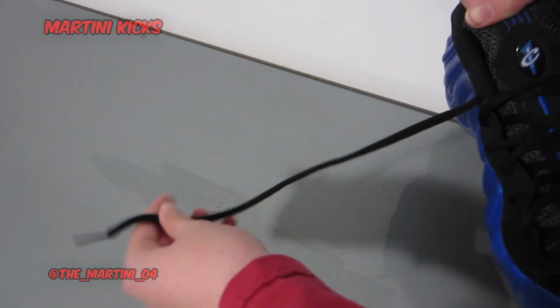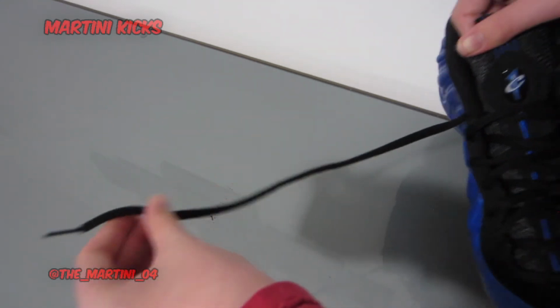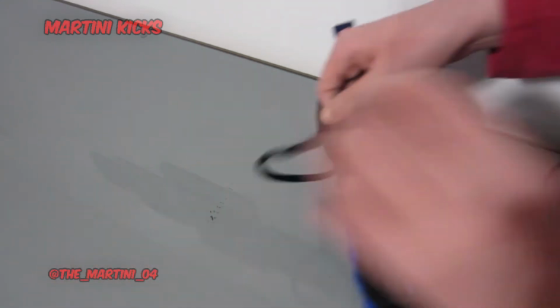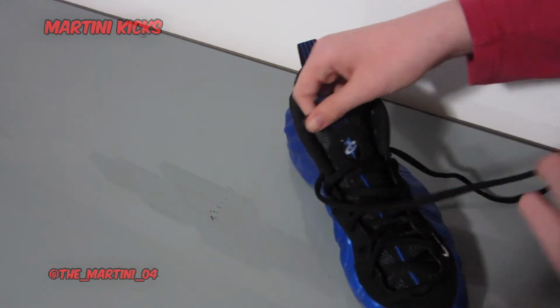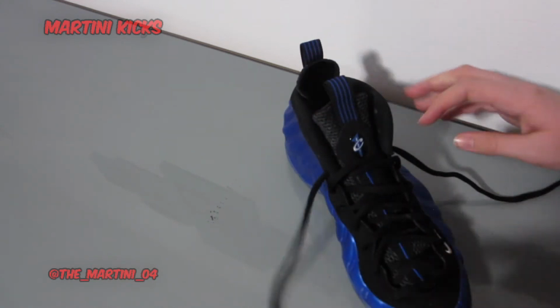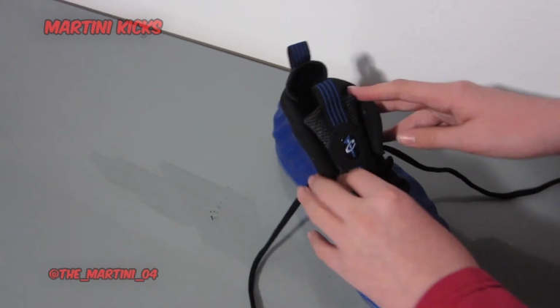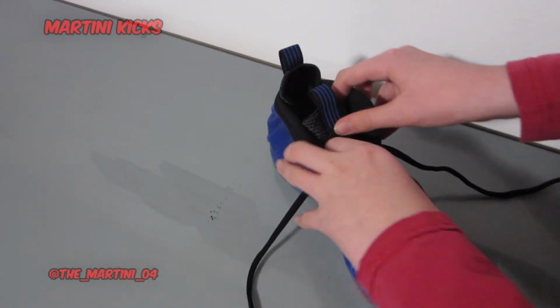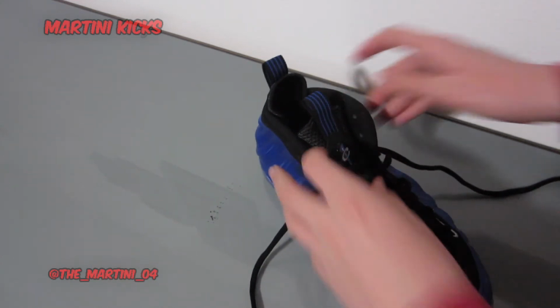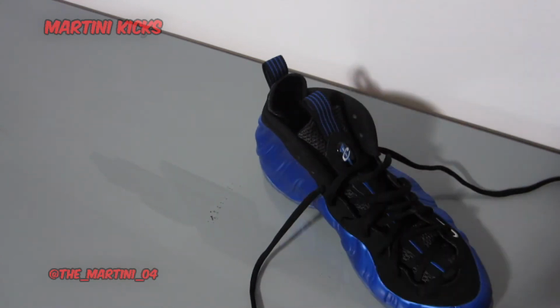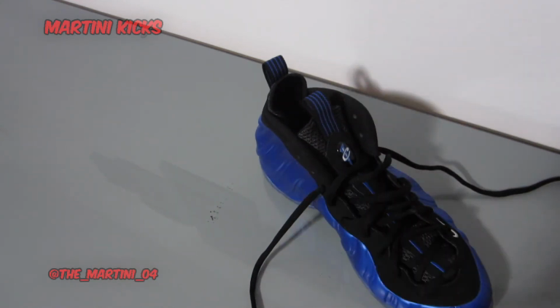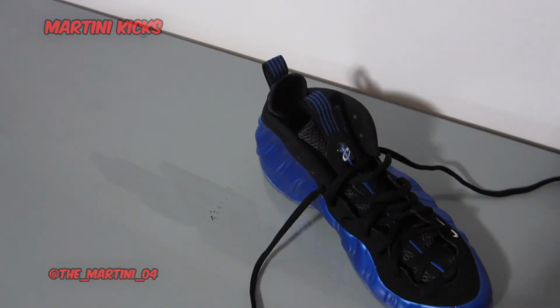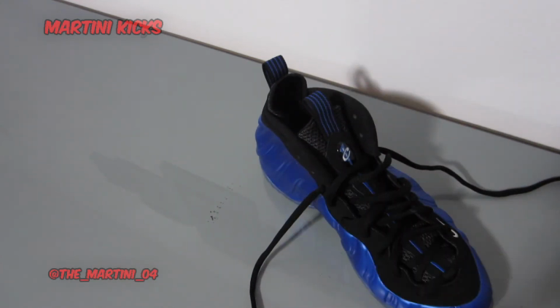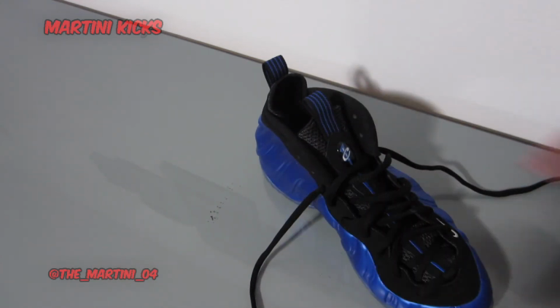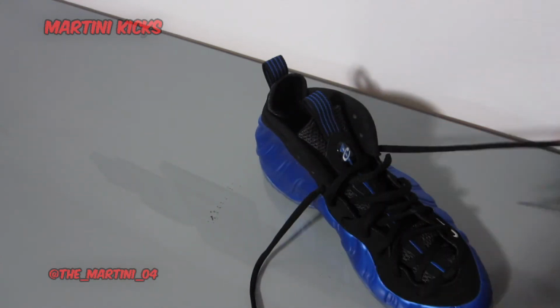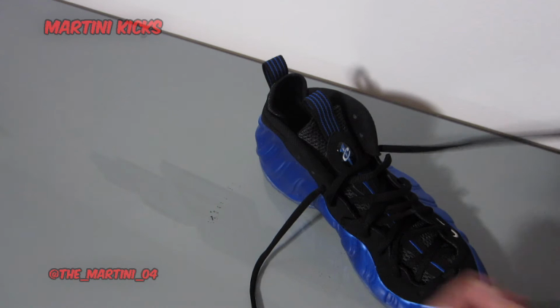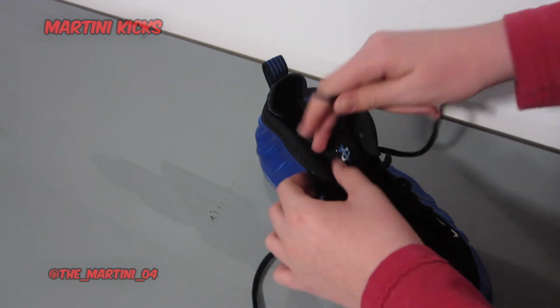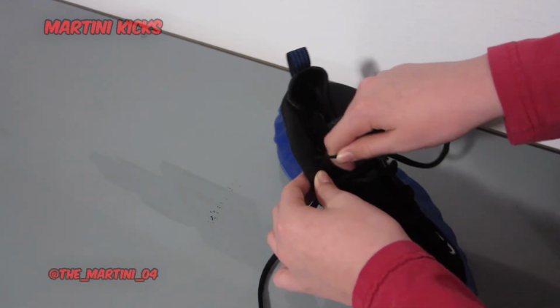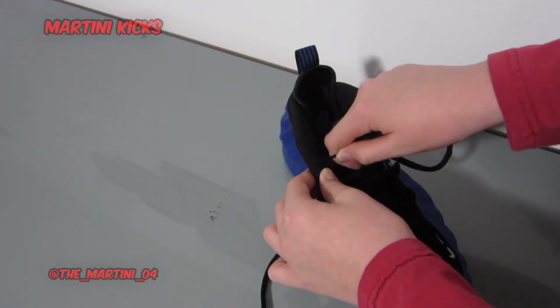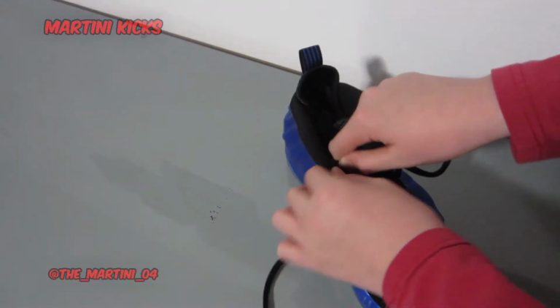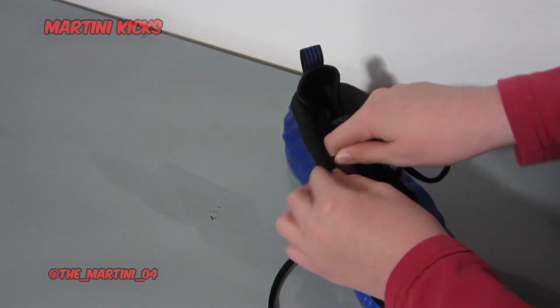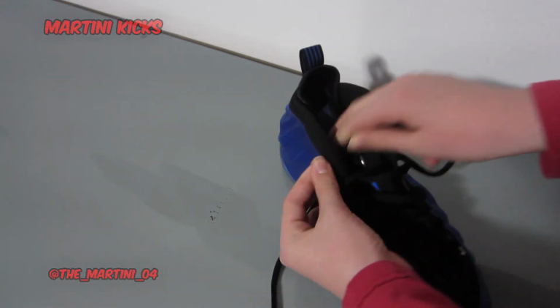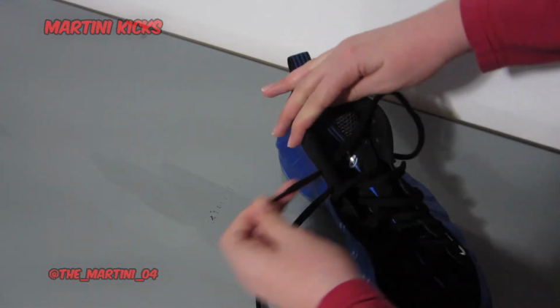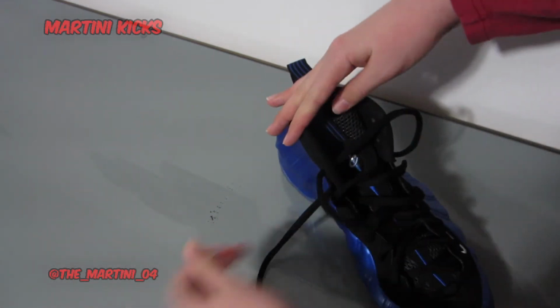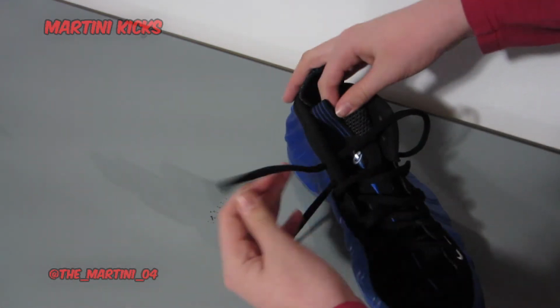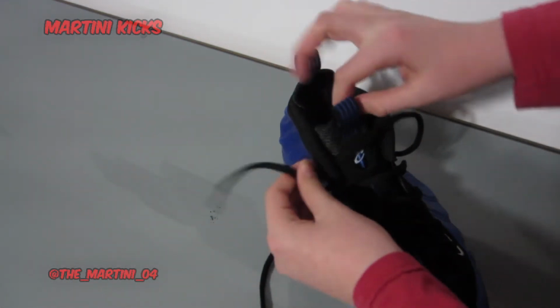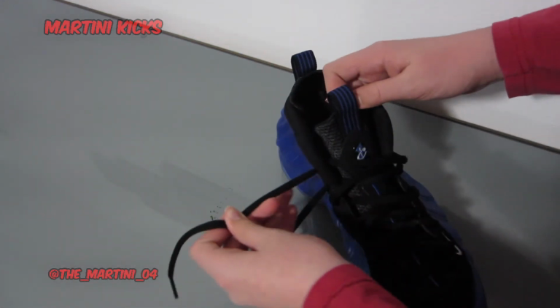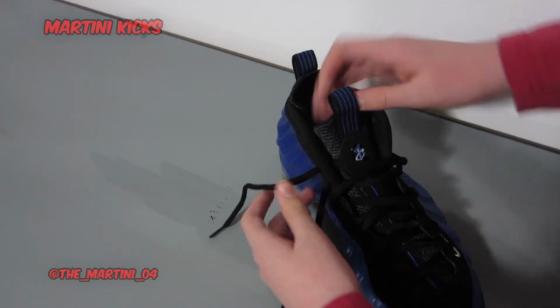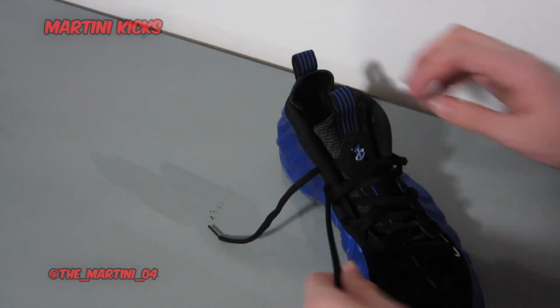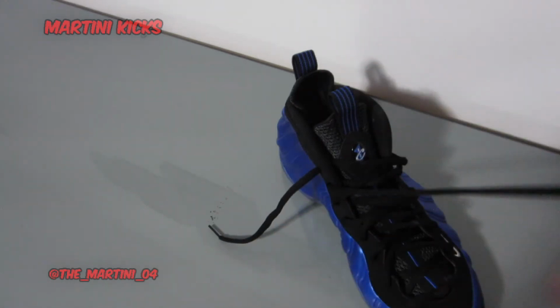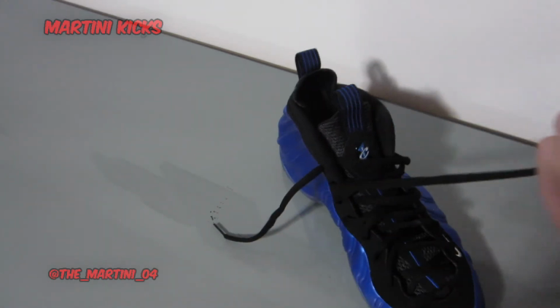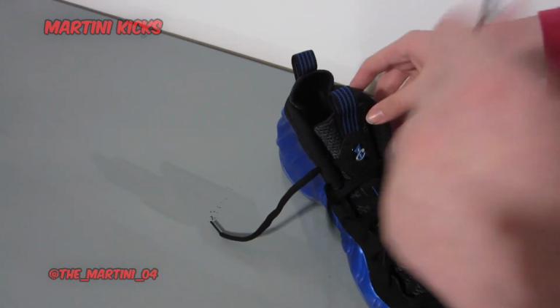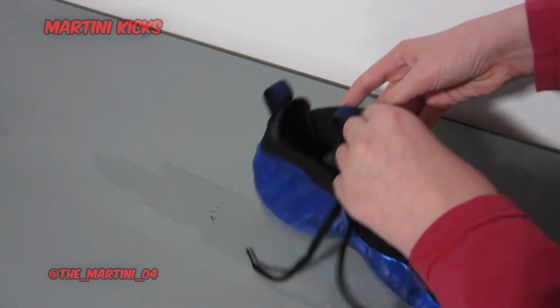You can see how much lace we have. Even if you were going to tie them in a knot, it would be a pretty big knot. So I like to just go up again, and here's where if you'd like to, you could tie a knot.